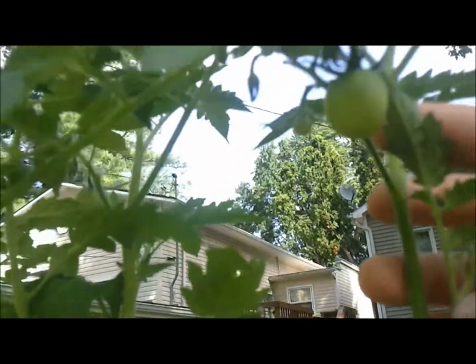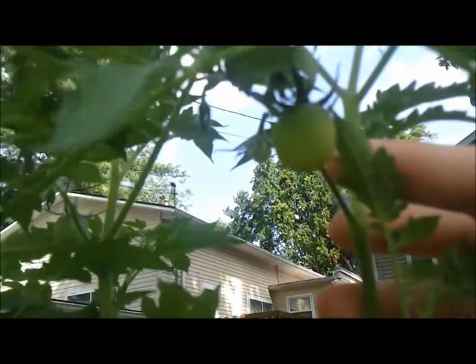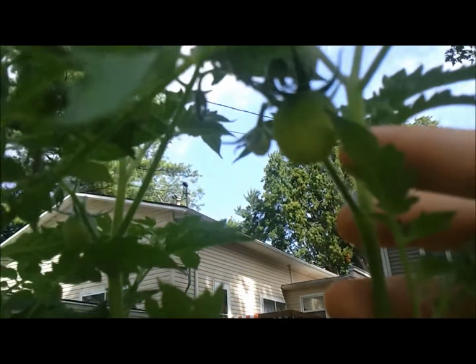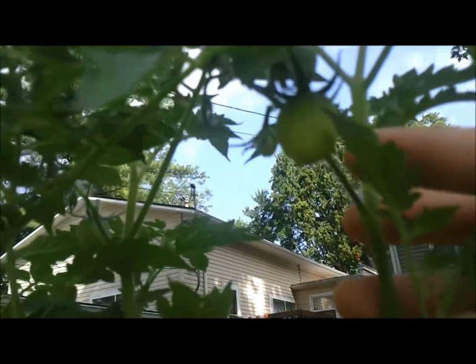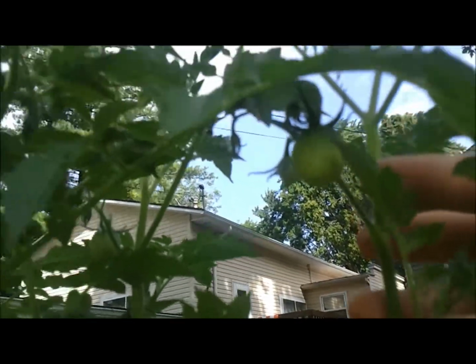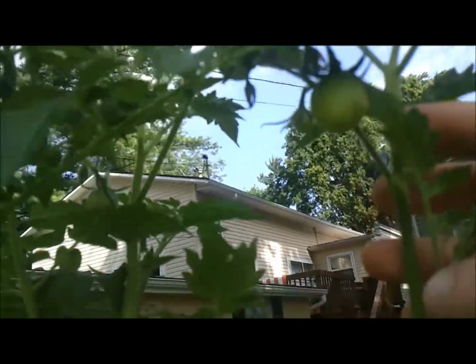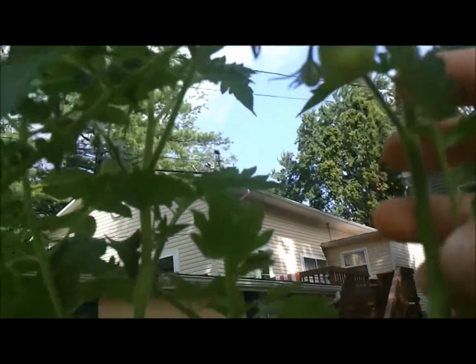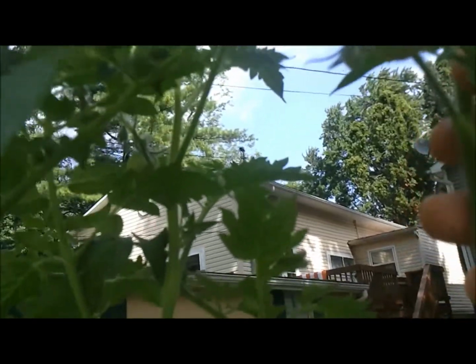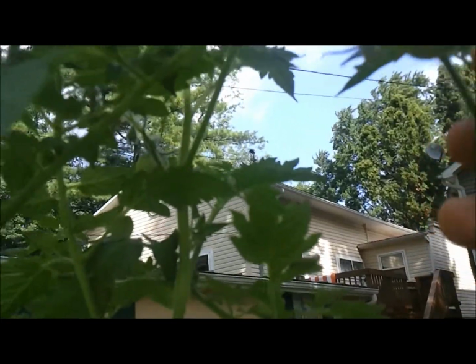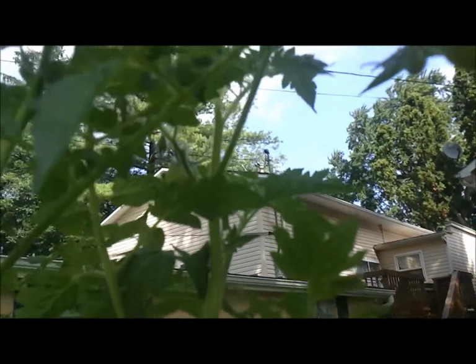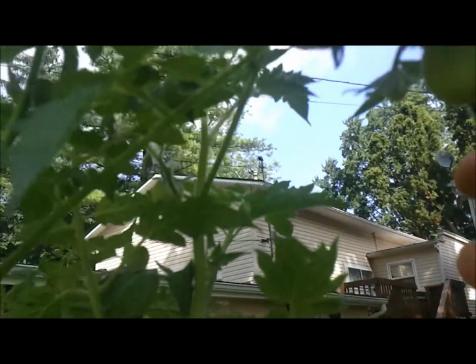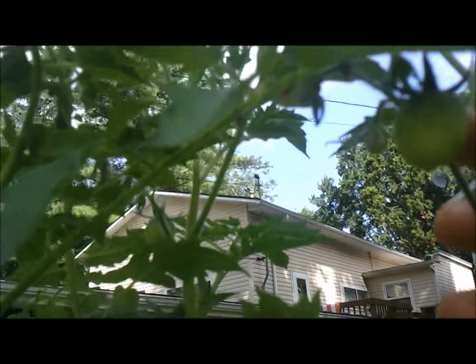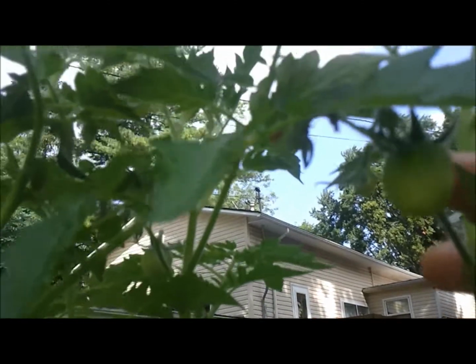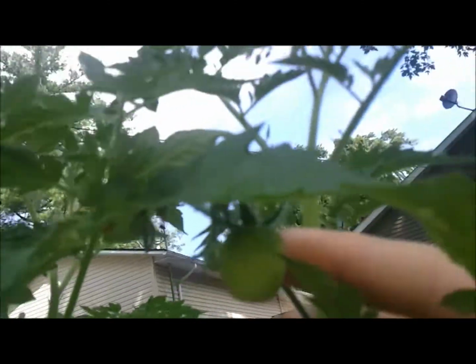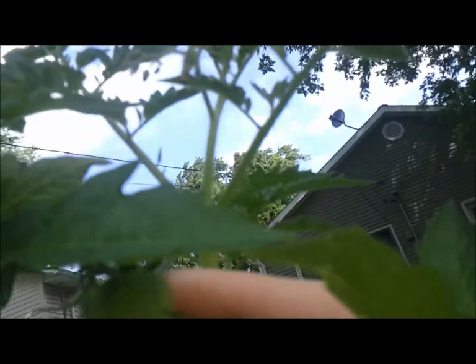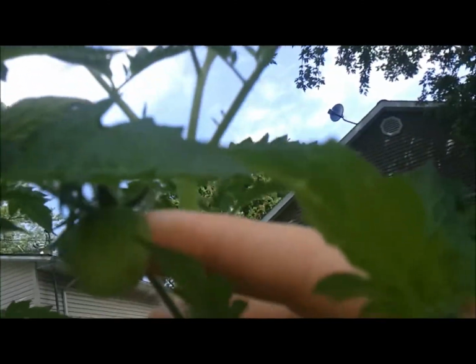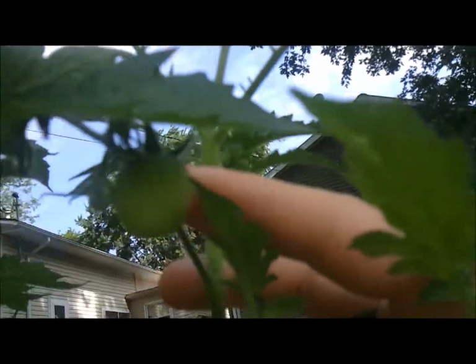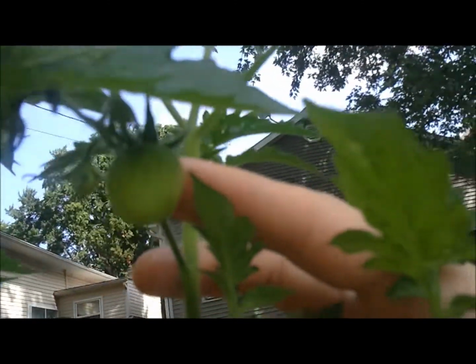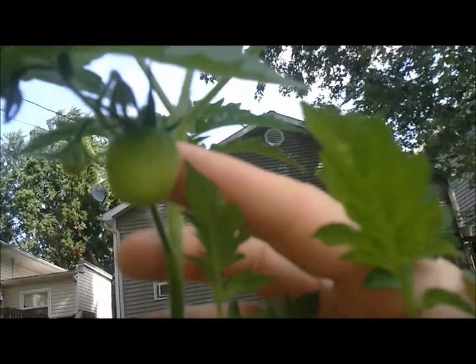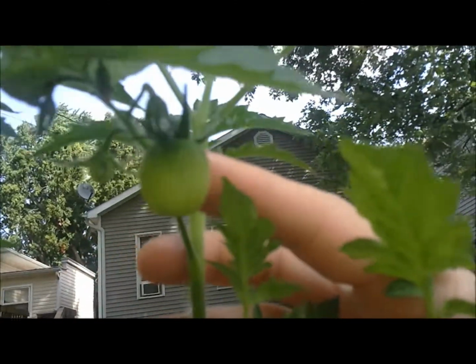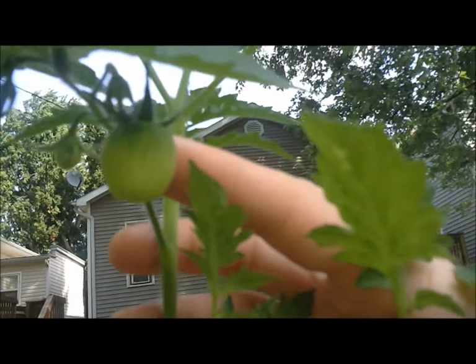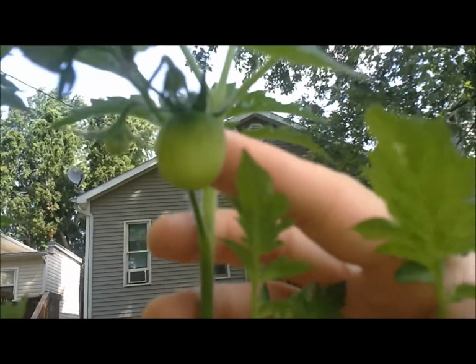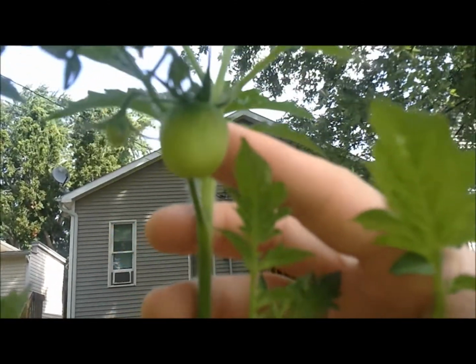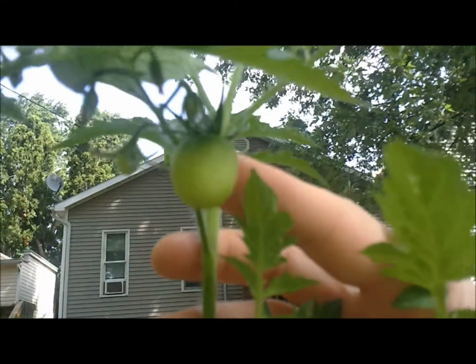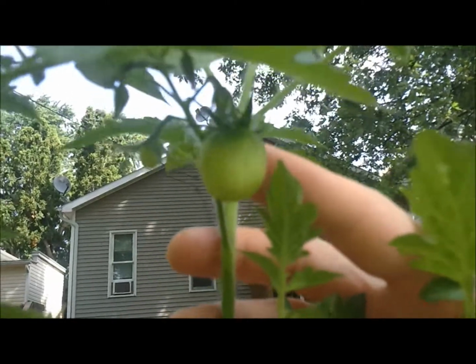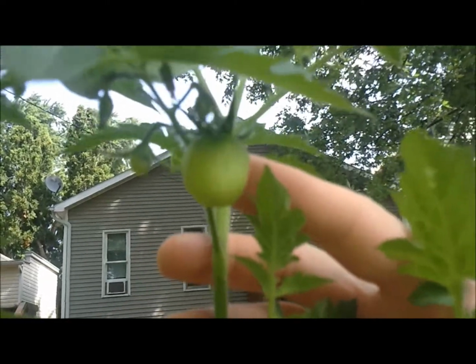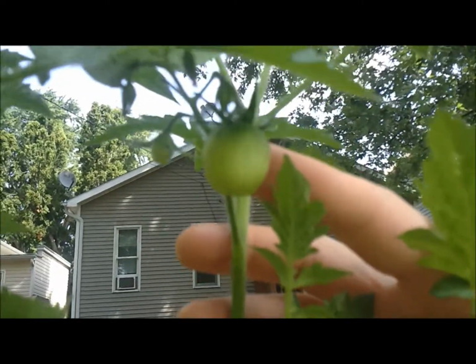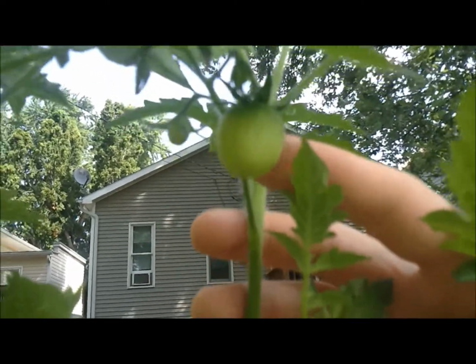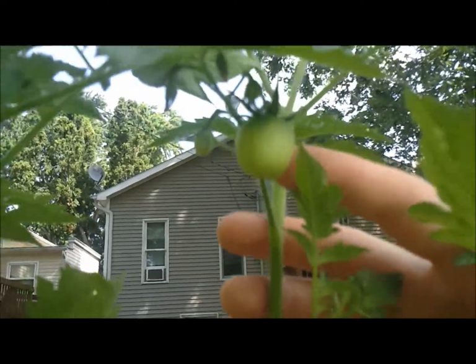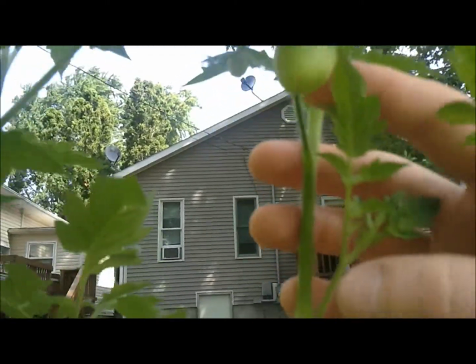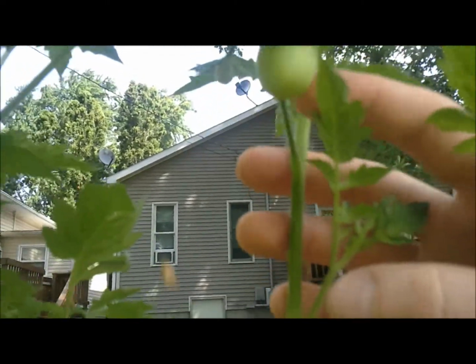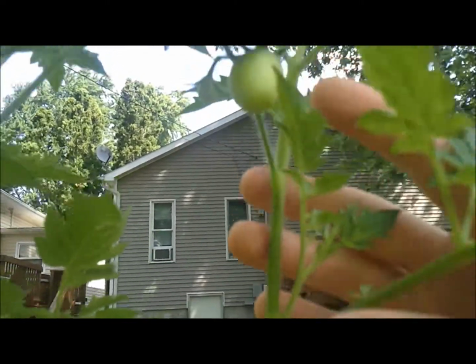Here I've got Casino Chips or Thessaloniki tomatoes, and here I've got either Thessaloniki or Casino Chips tomatoes. There's a tomato on it — it's either a cherry tomato or Thessaloniki. I'm not sure, I'll know in a few weeks.